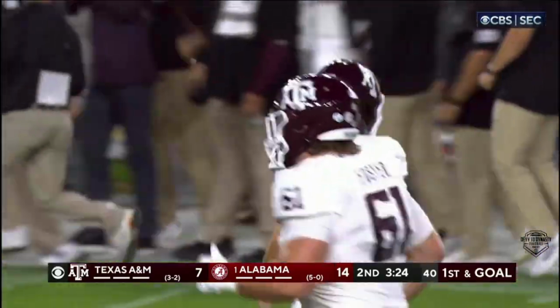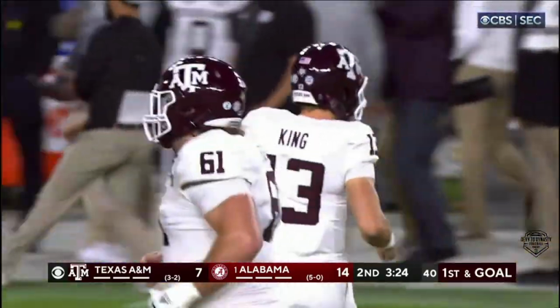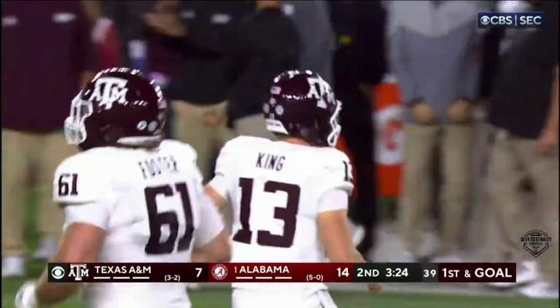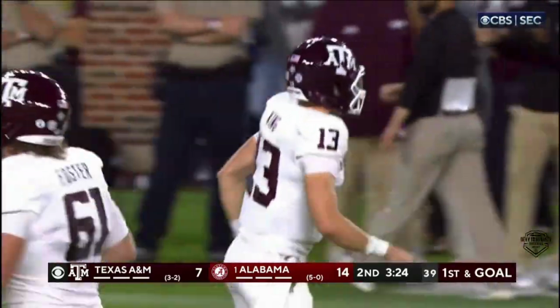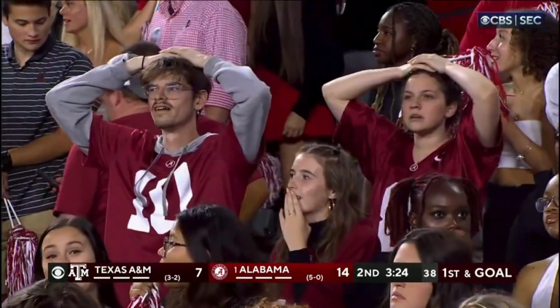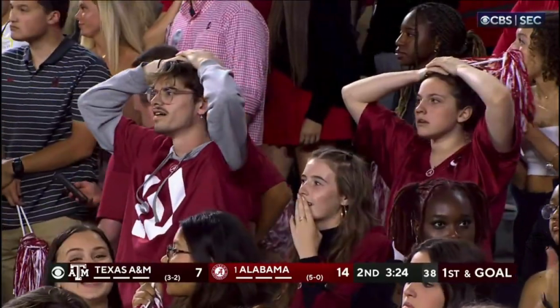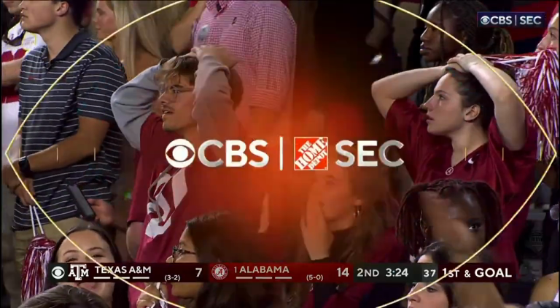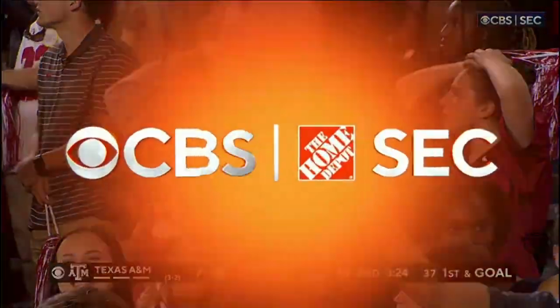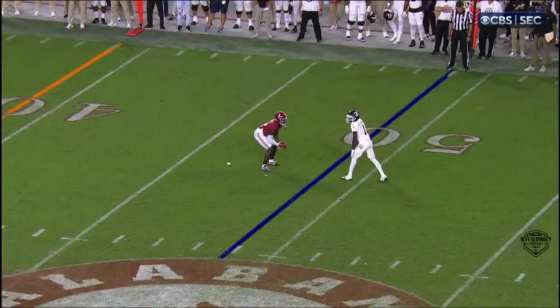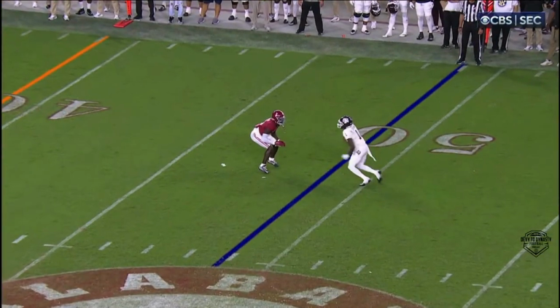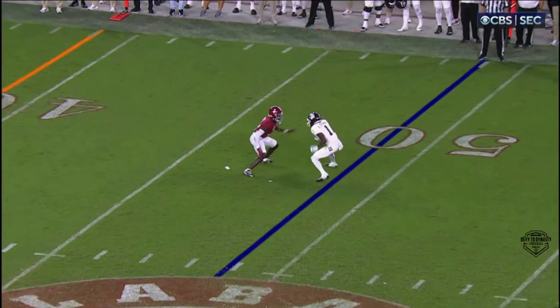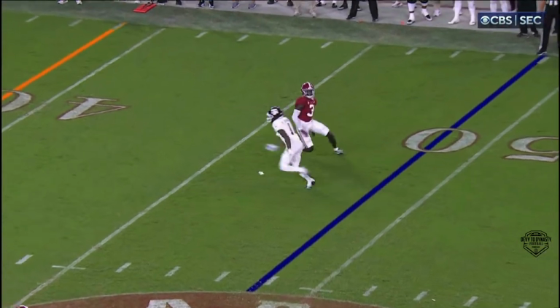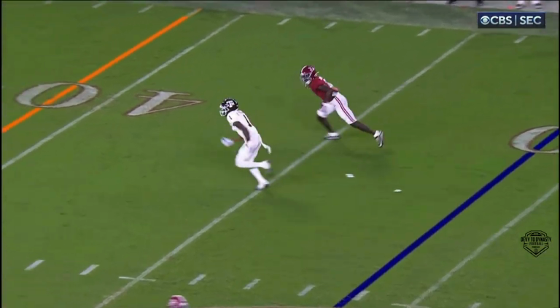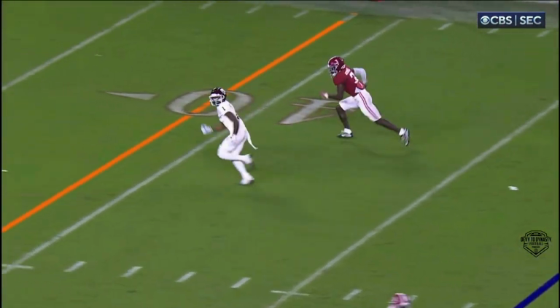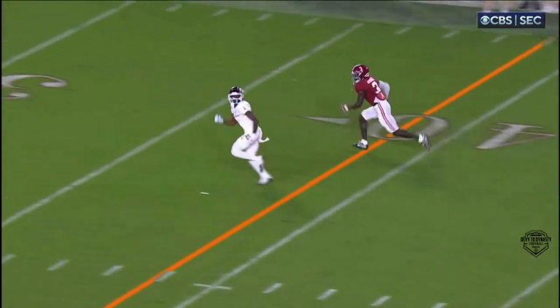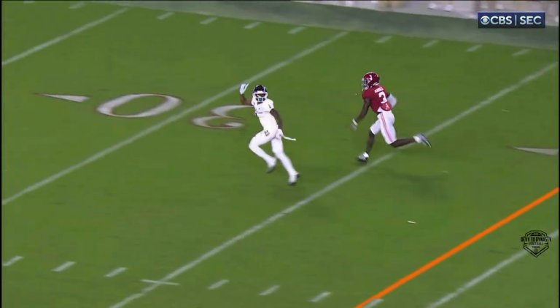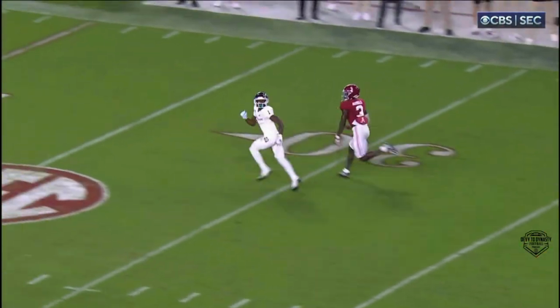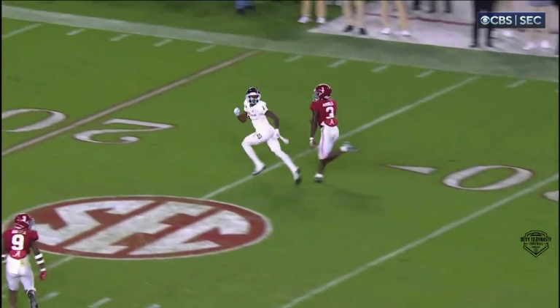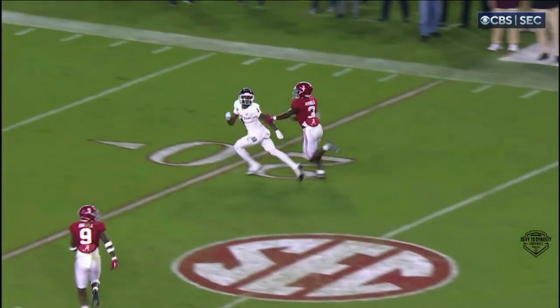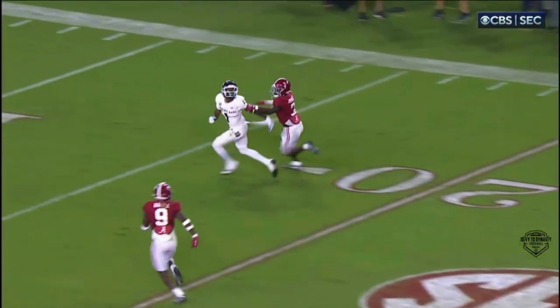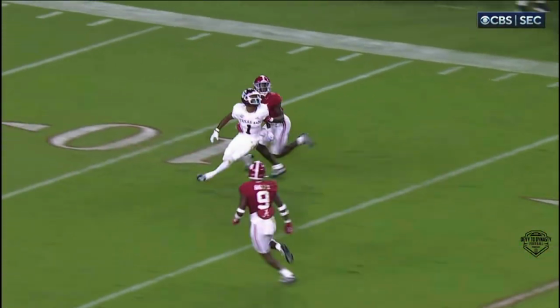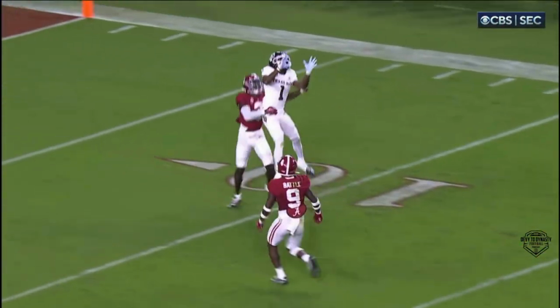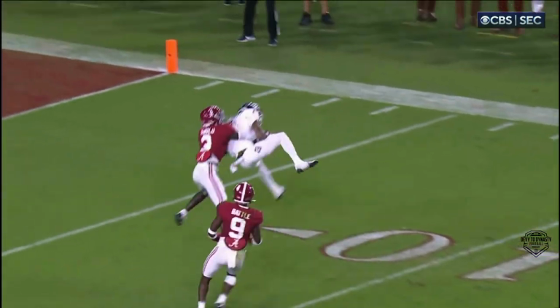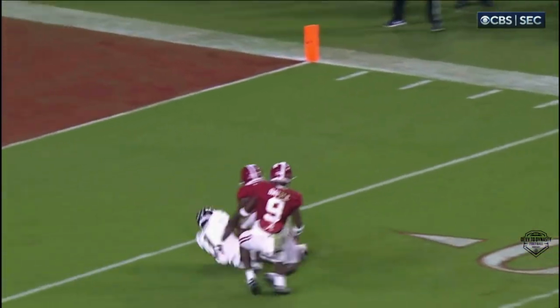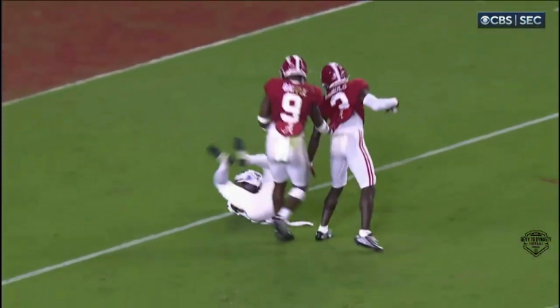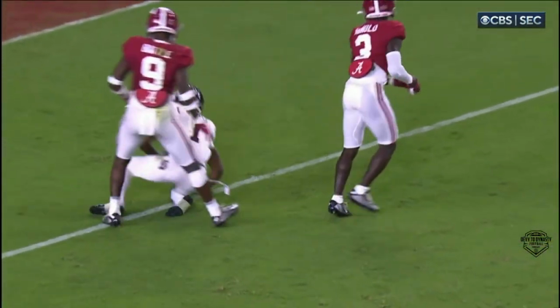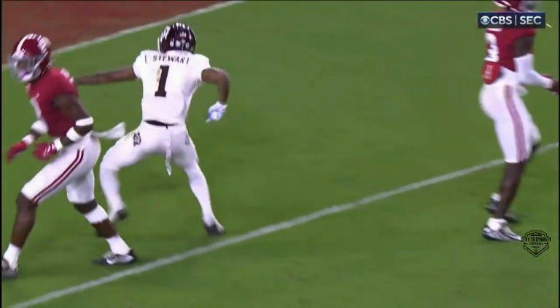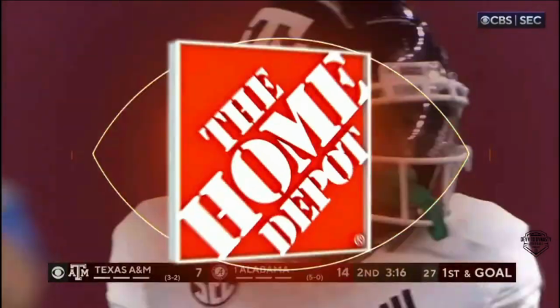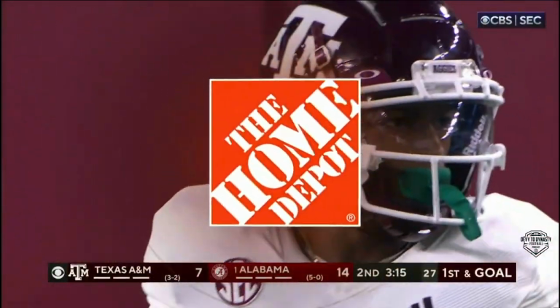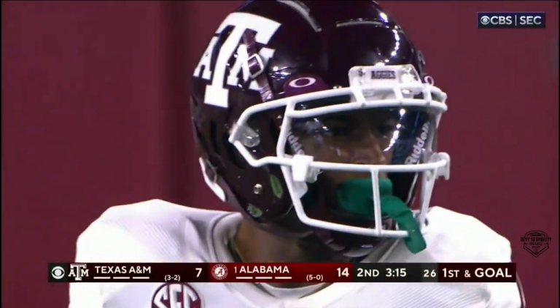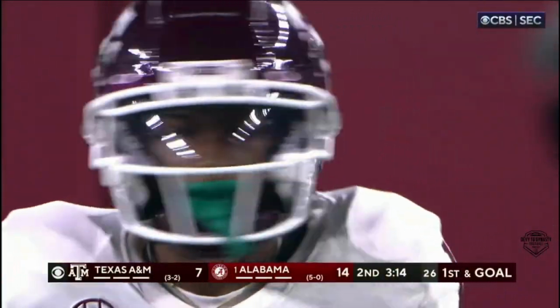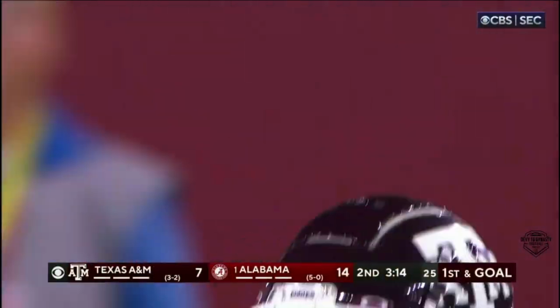Attack the corners — we talked about it last week for Arkansas. They could not attack the man-to-man coverage. Beat him at the line of scrimmage. Out of position is Arnold. Throw the ball up and let your five-star make a play. And he did.